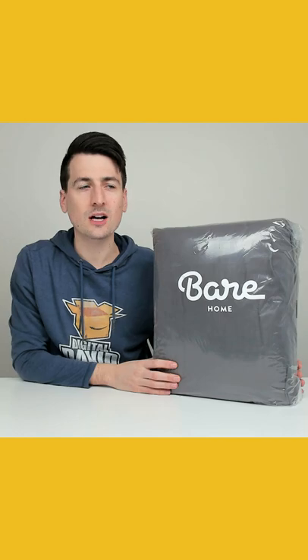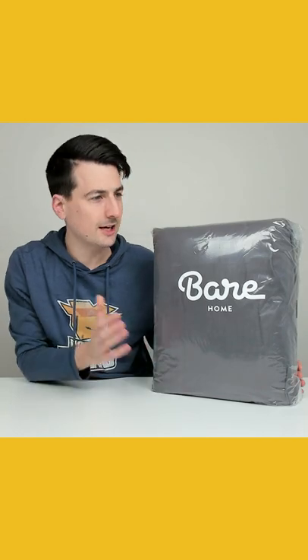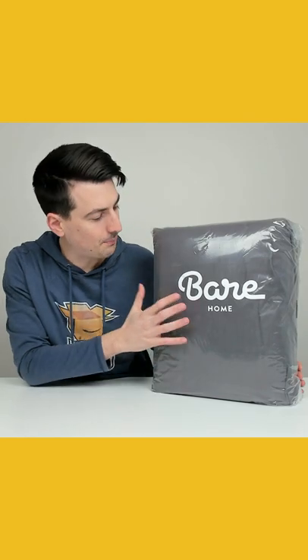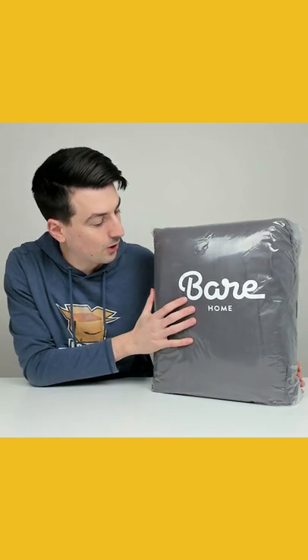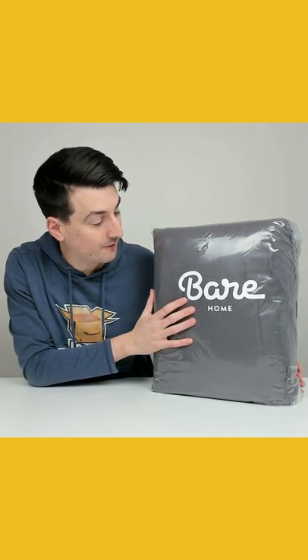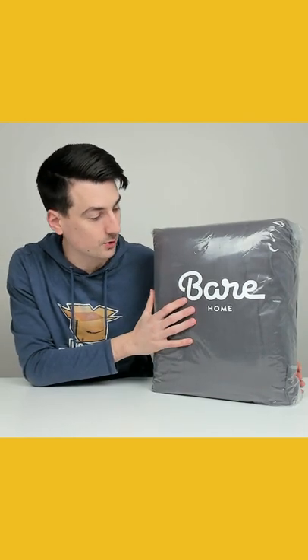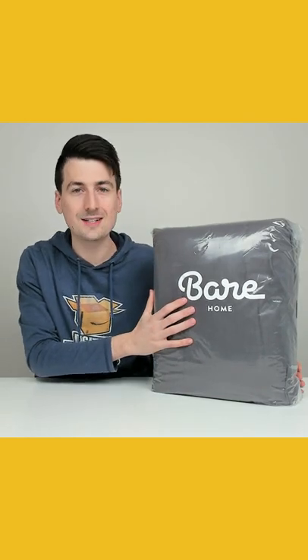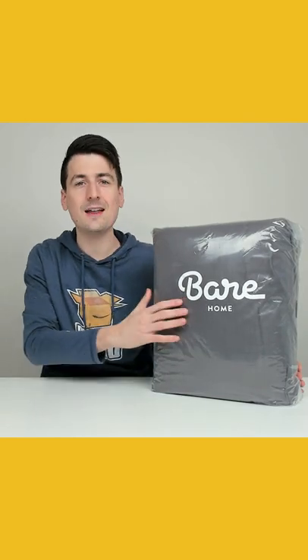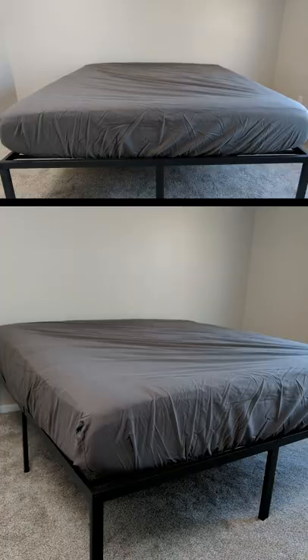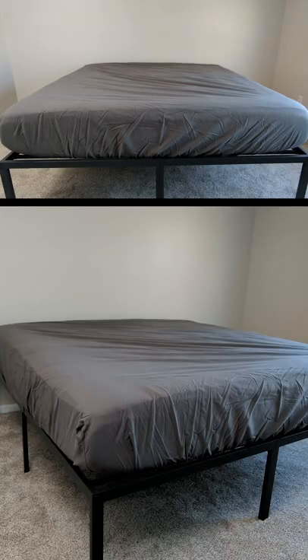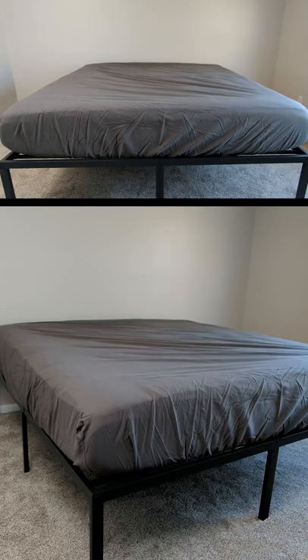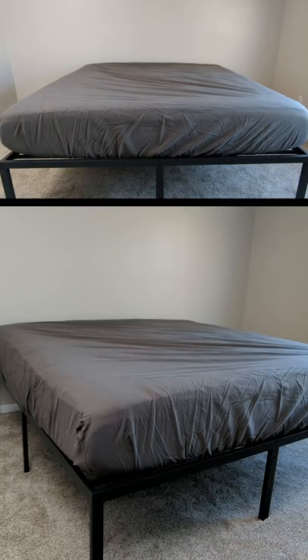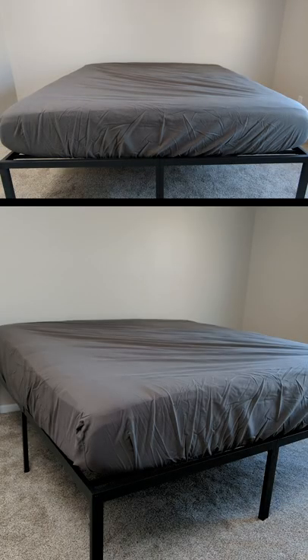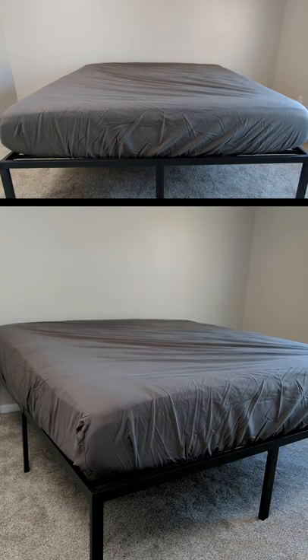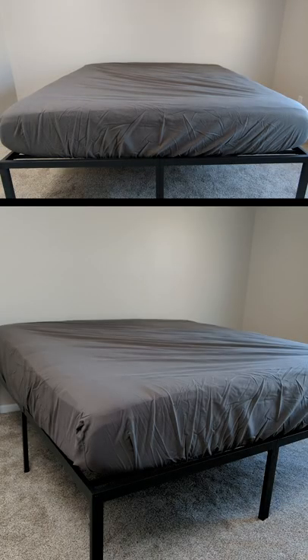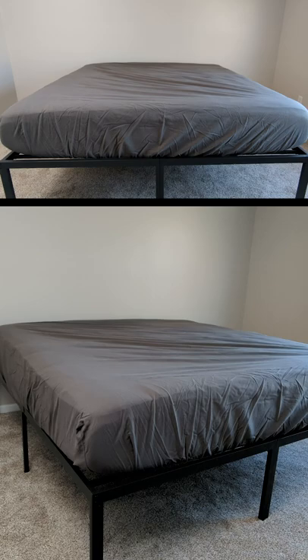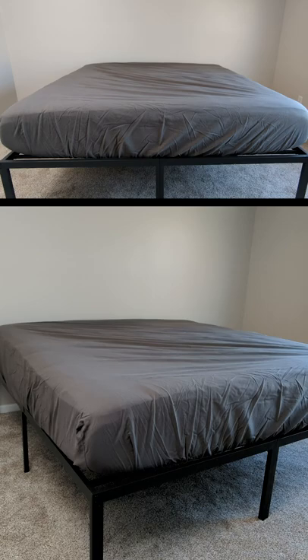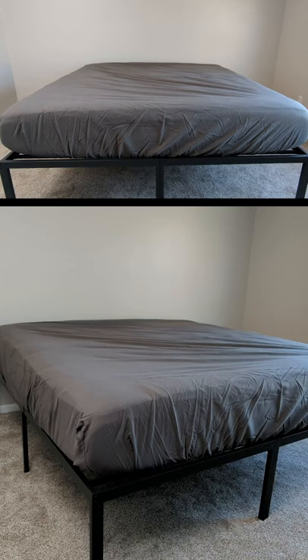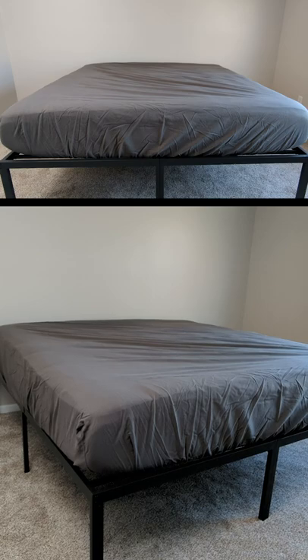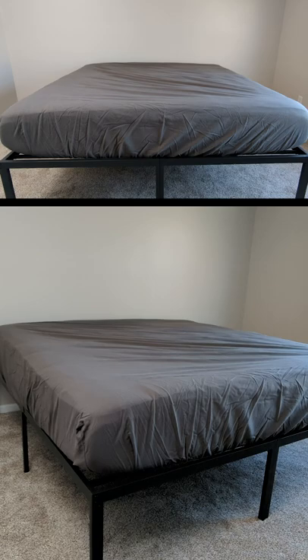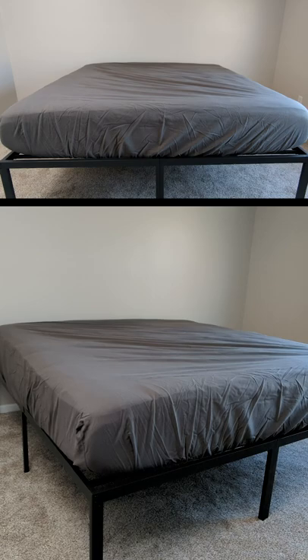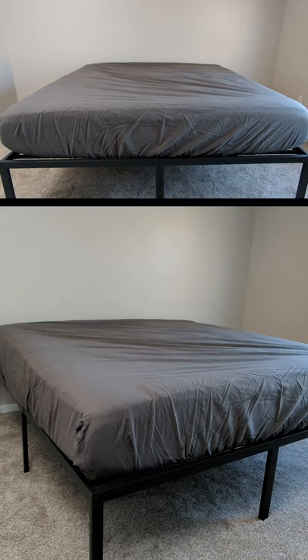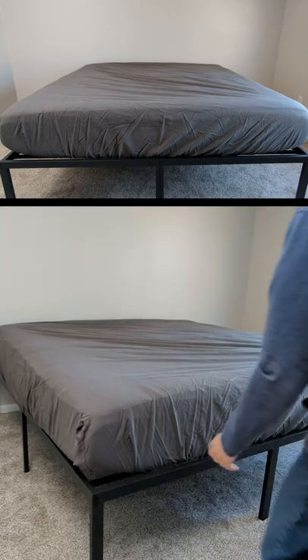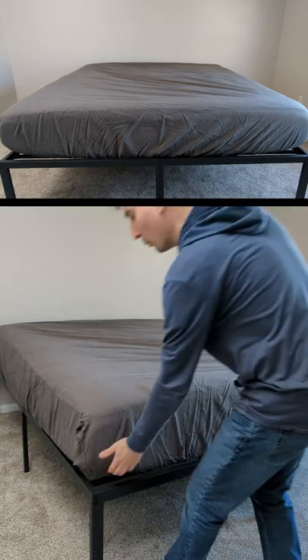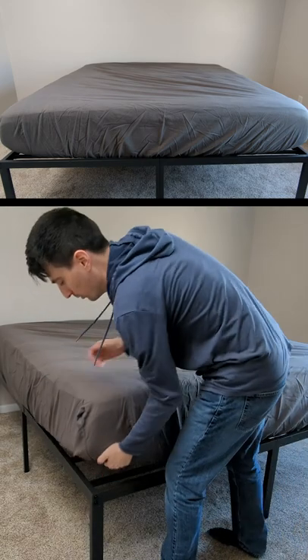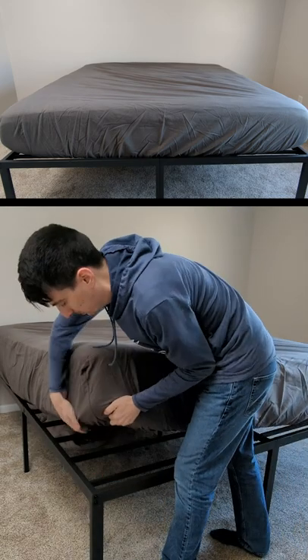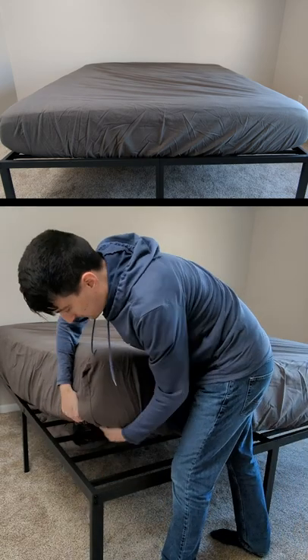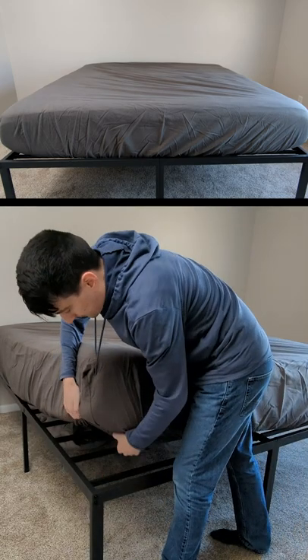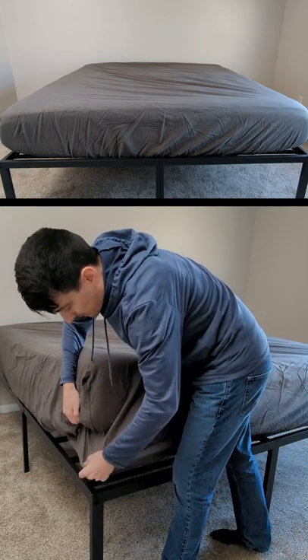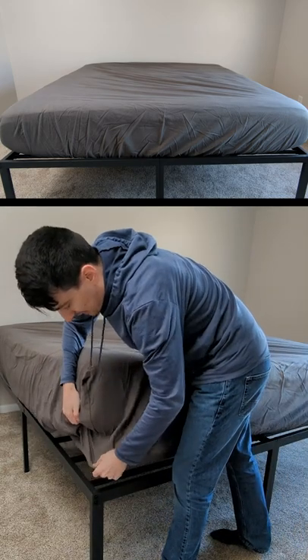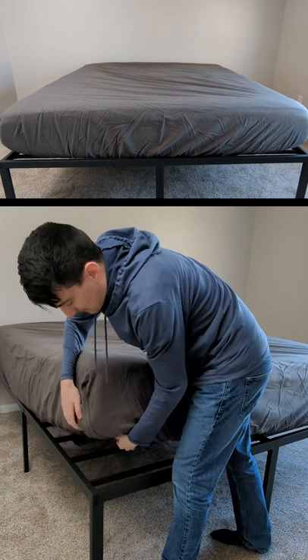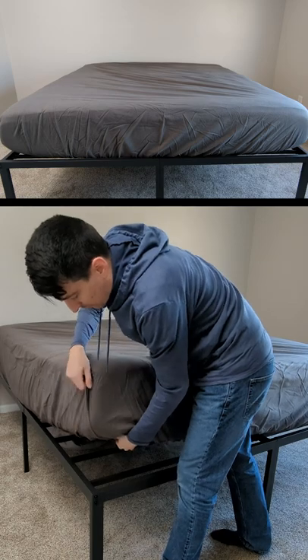I'm going to be checking out the bare home flannel sheet set. First up, you can see we have the fitted sheet on our 12 inch memory foam mattress, and we also have a bare home mattress pad on top of that.